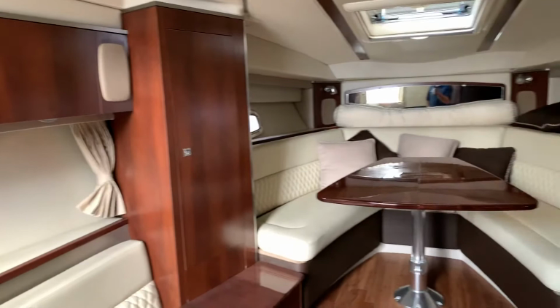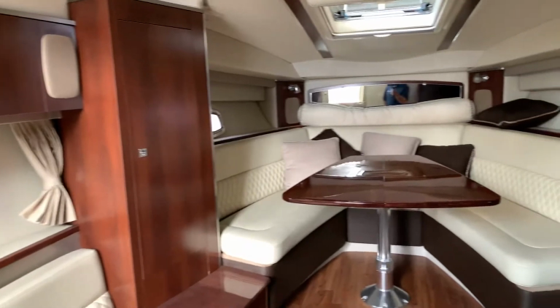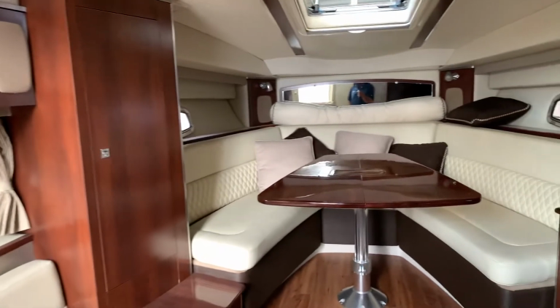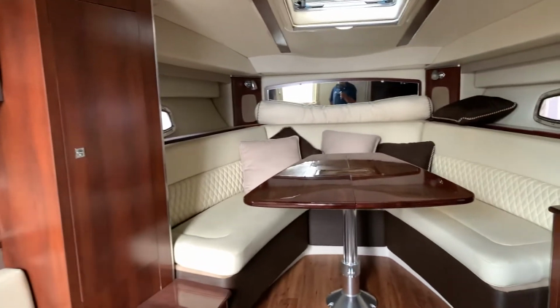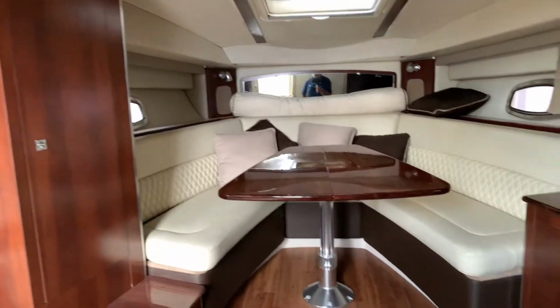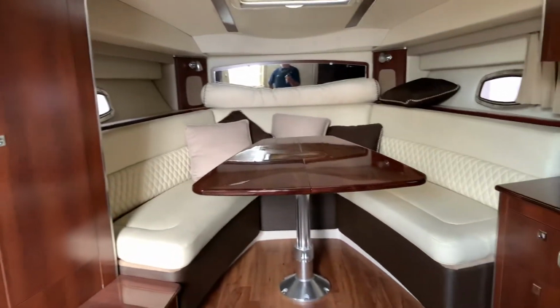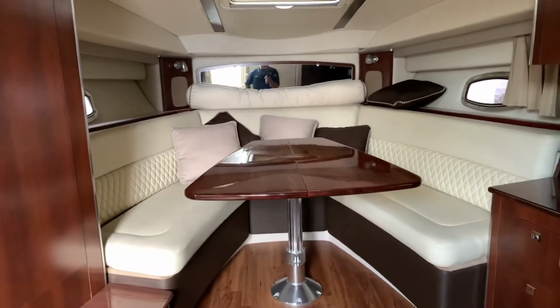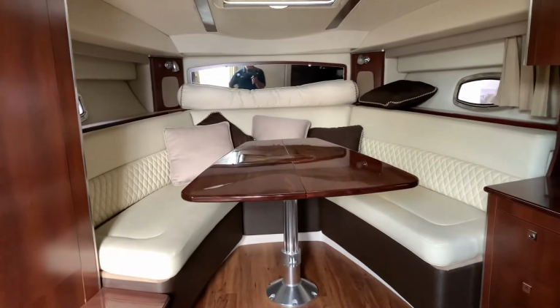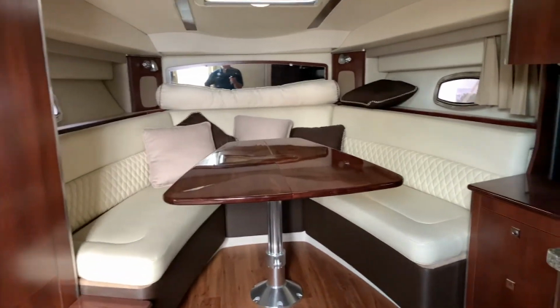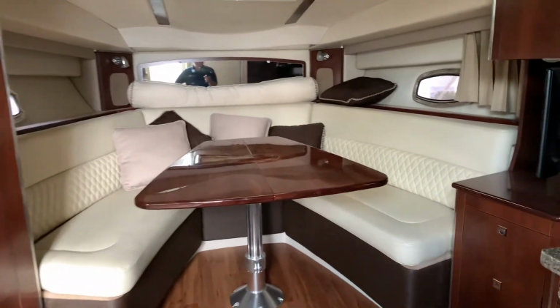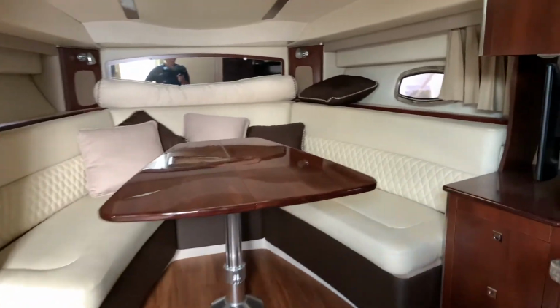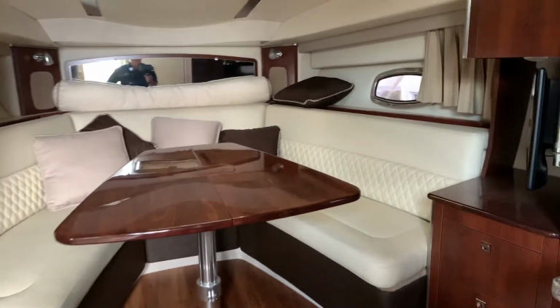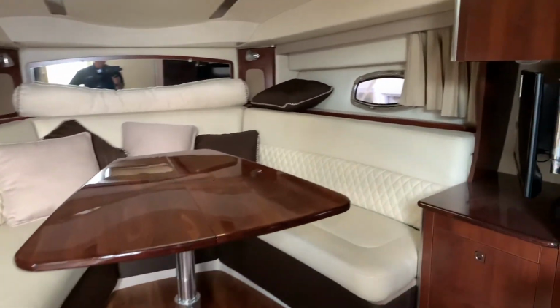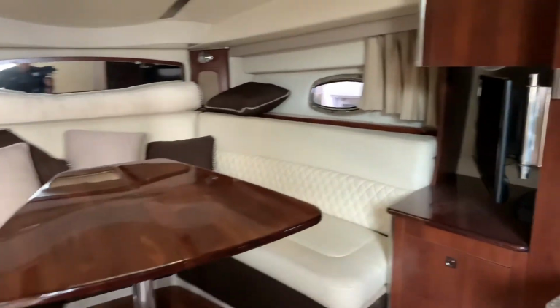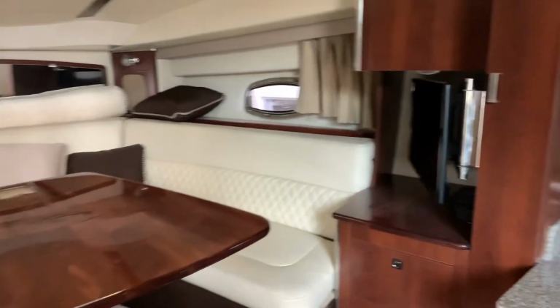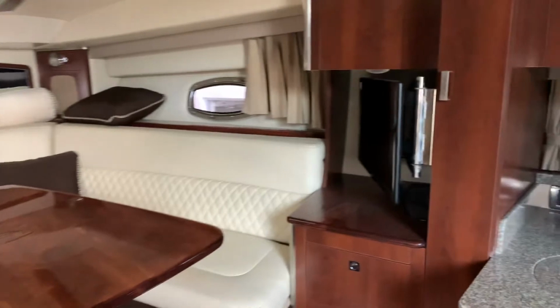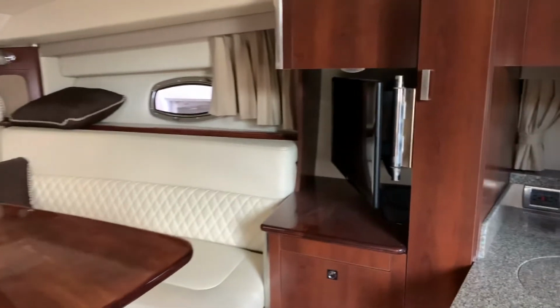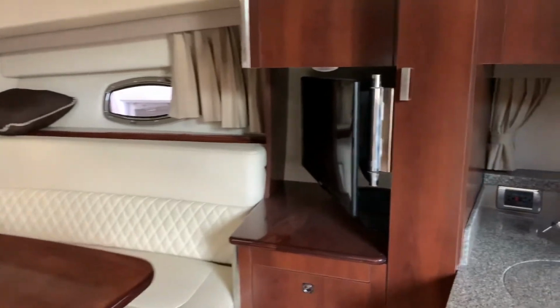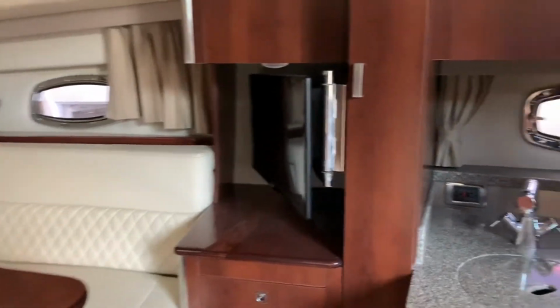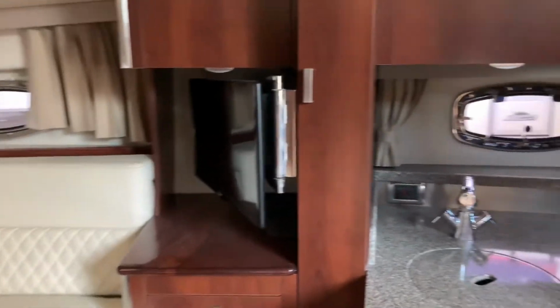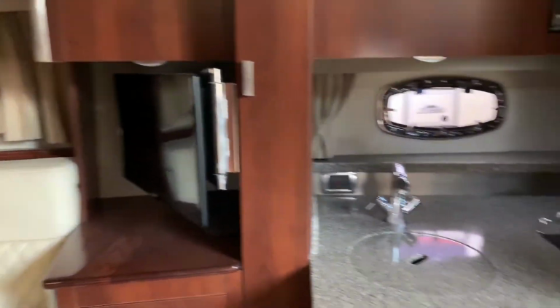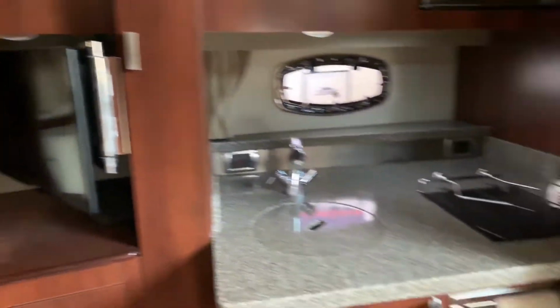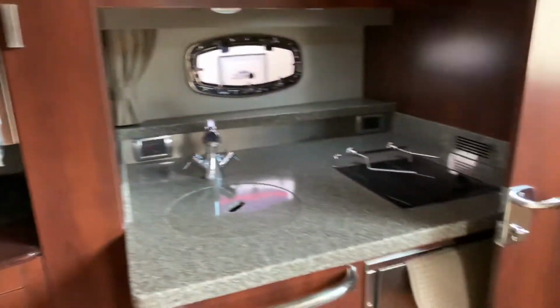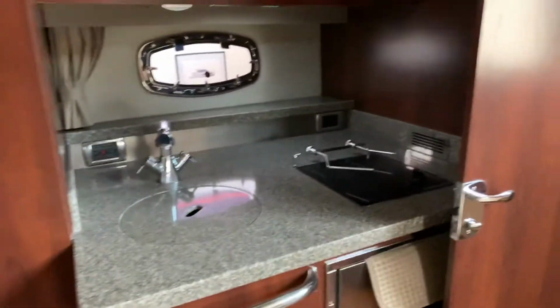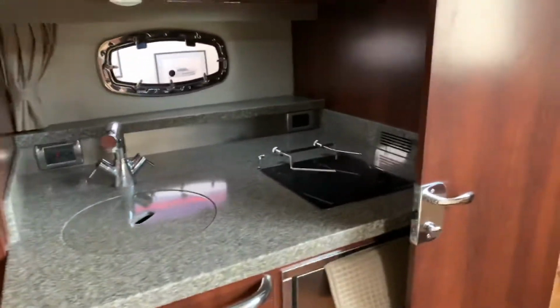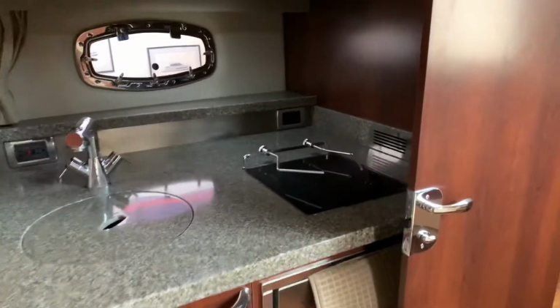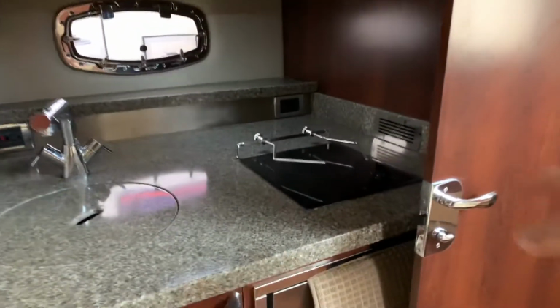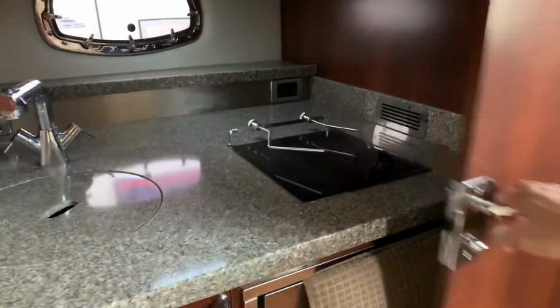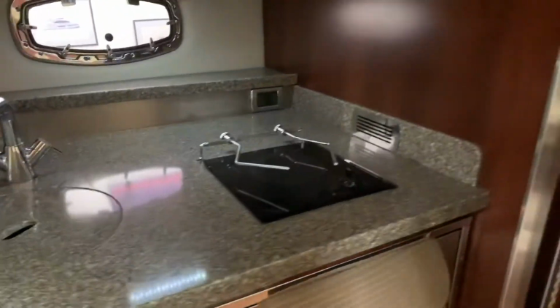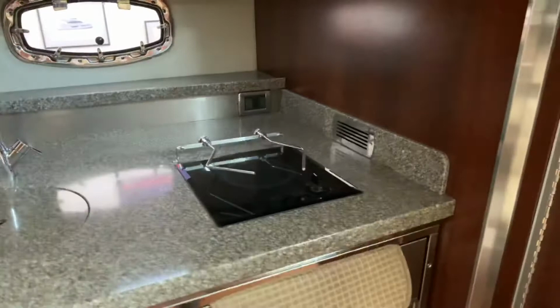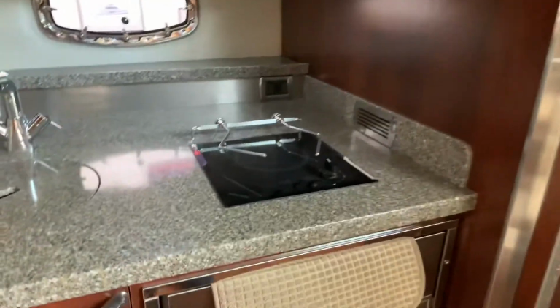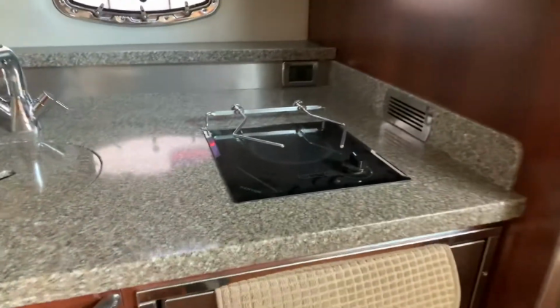That table goes down and creates a berth there. Swing-out TV, another large refrigerator in here, and a single burner stove.